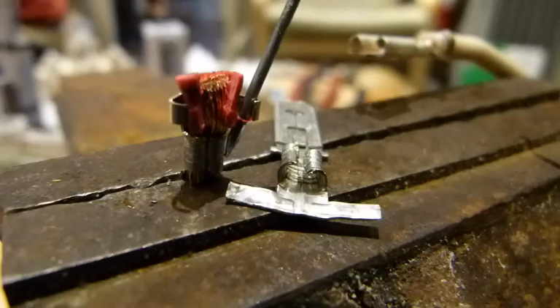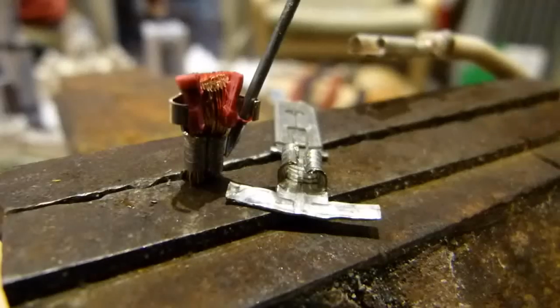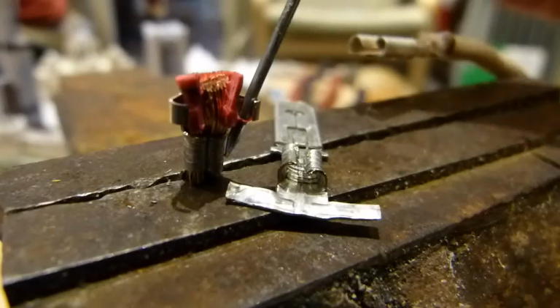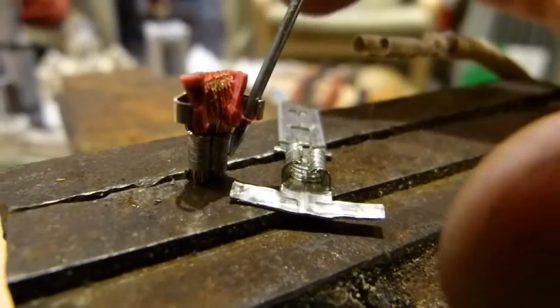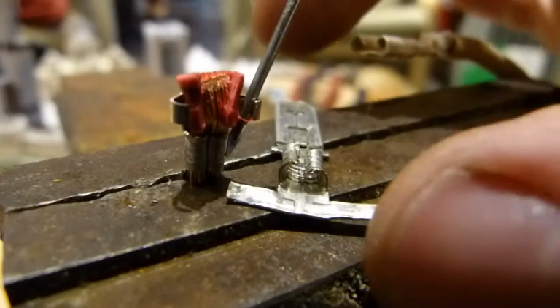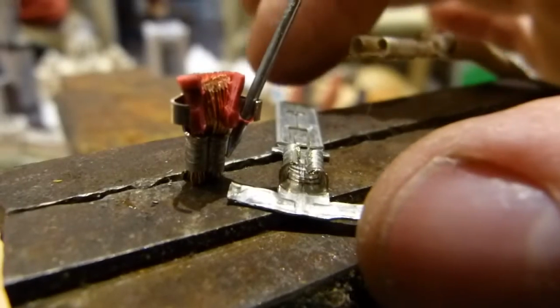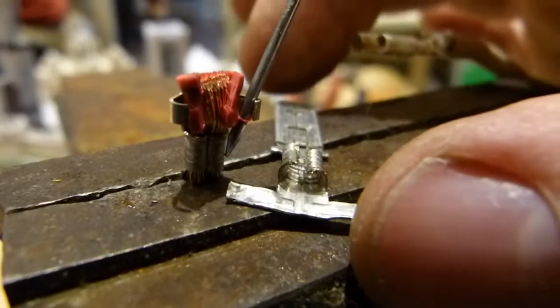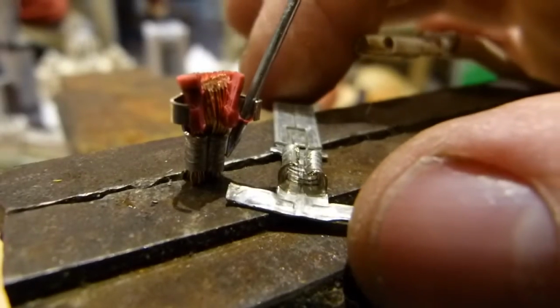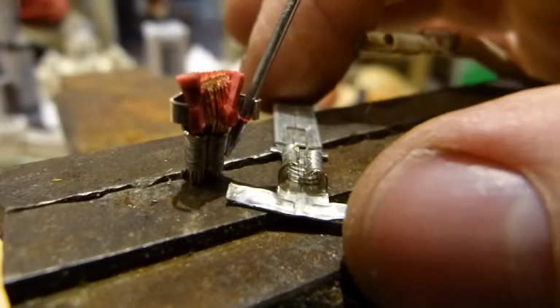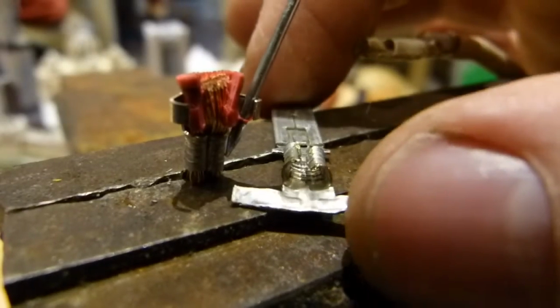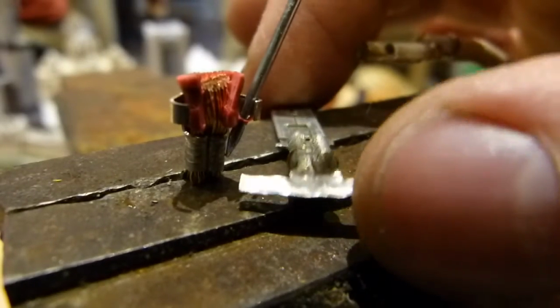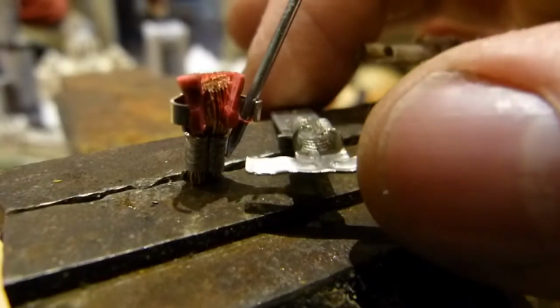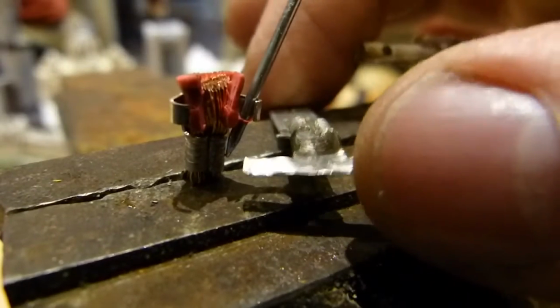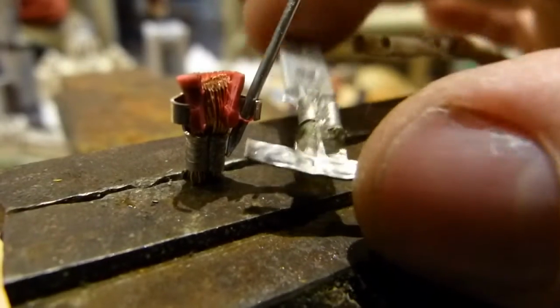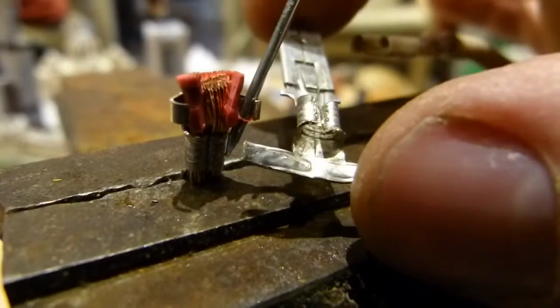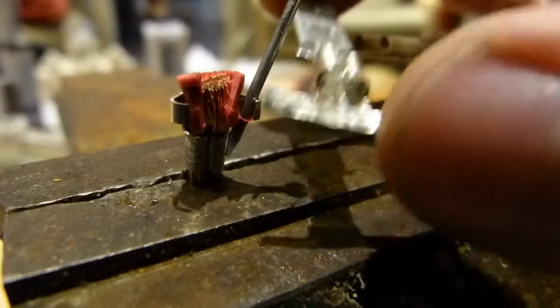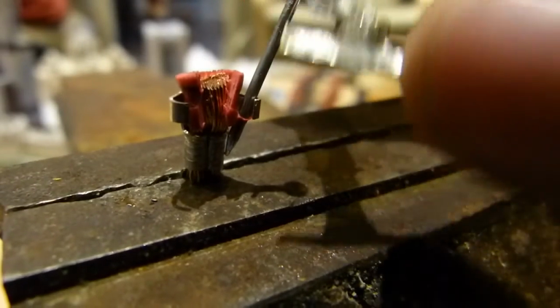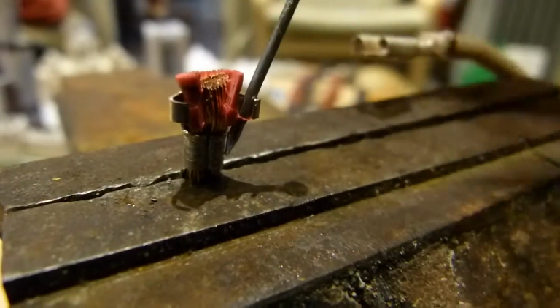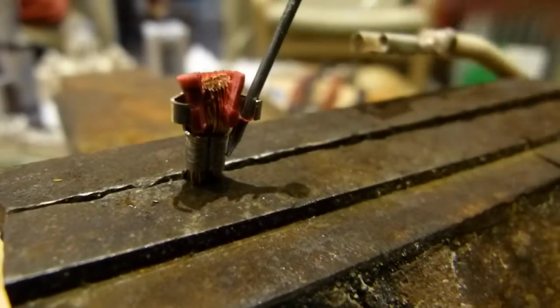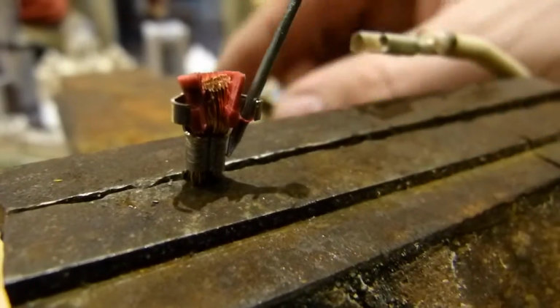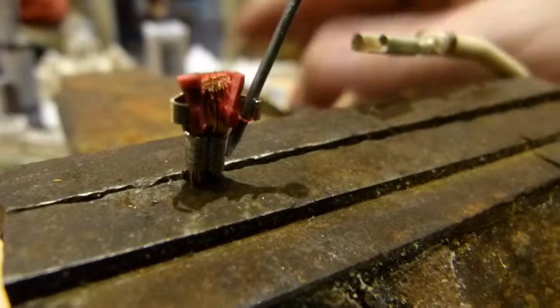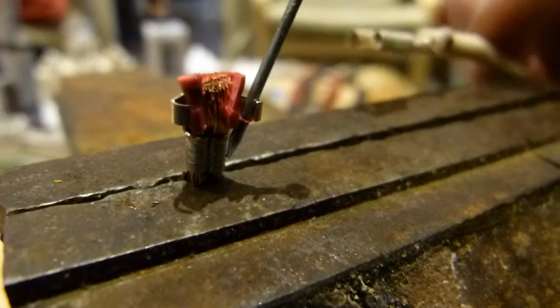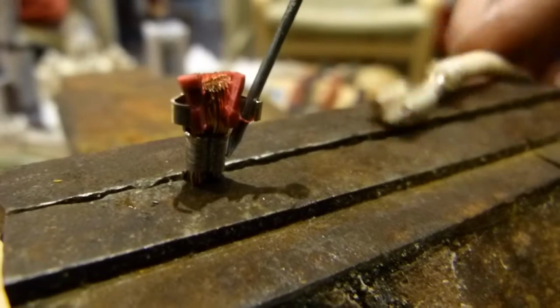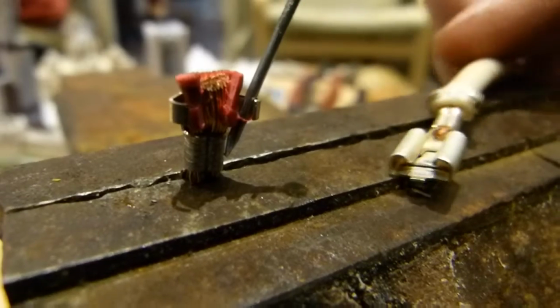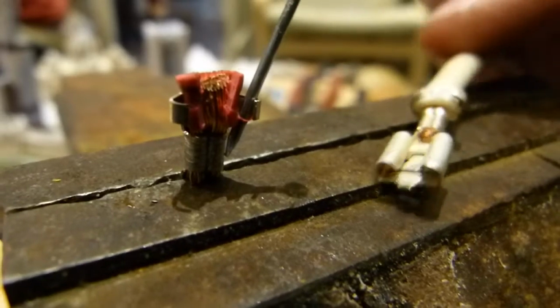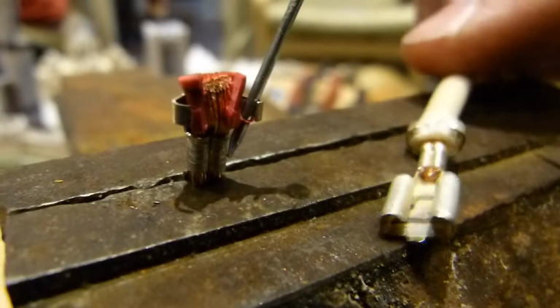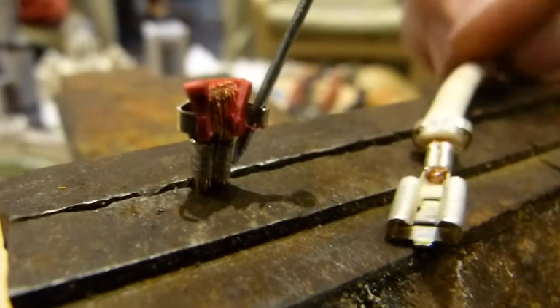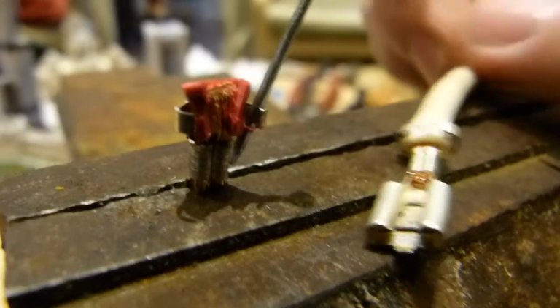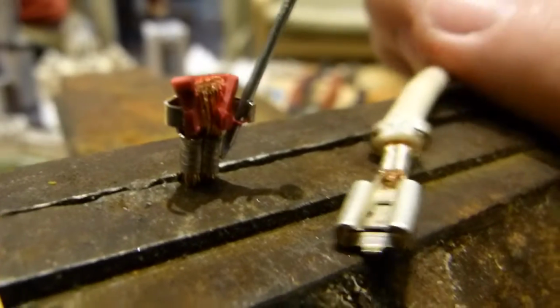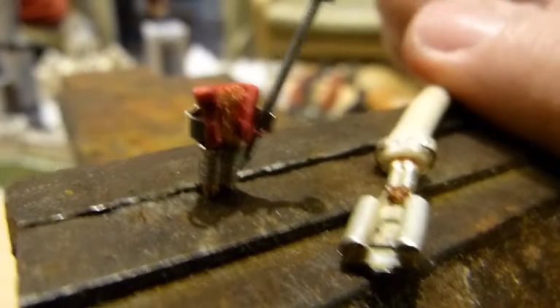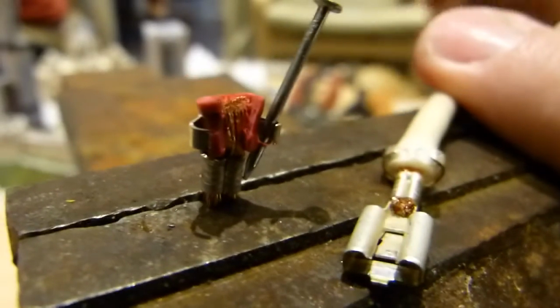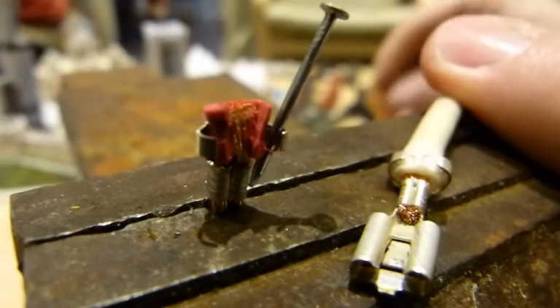Here are the stages of this connector removal. This one is obviously done and it's quite like jewelry making — it's tedious.